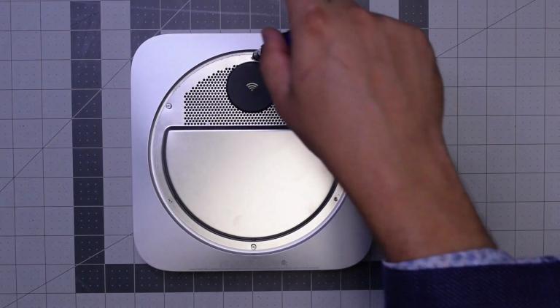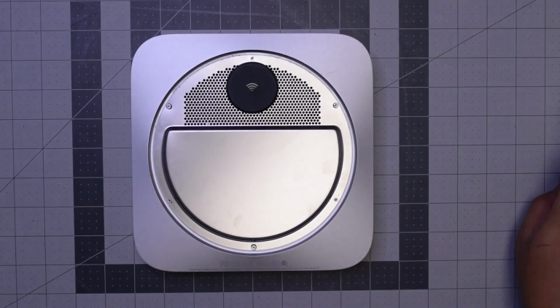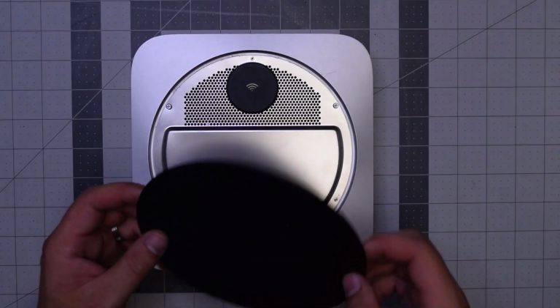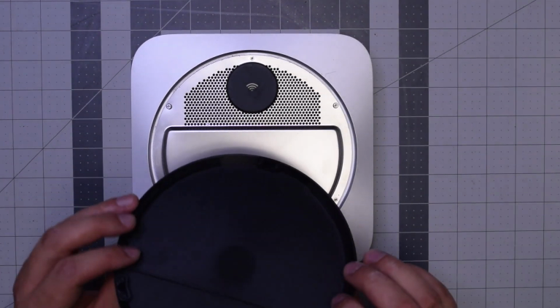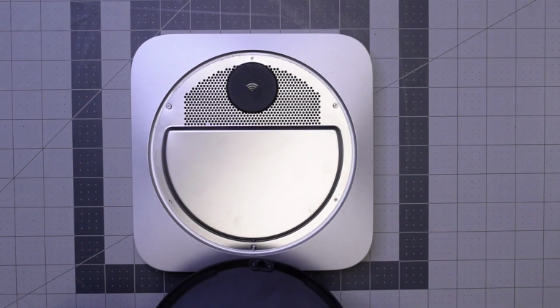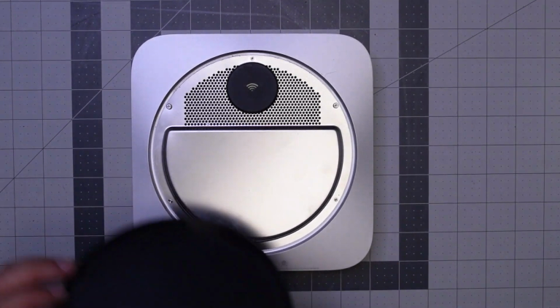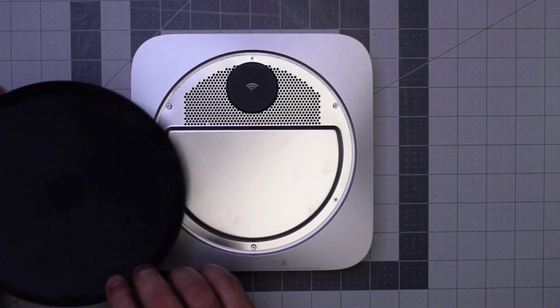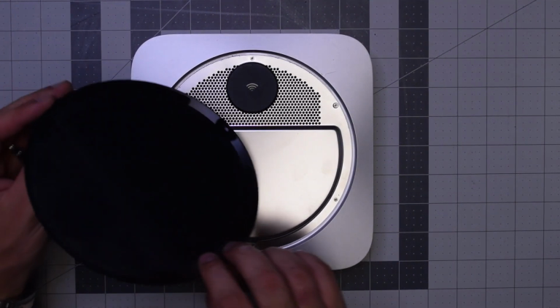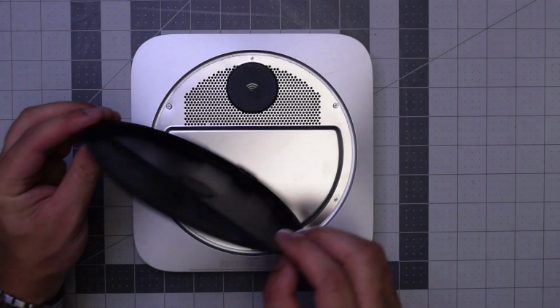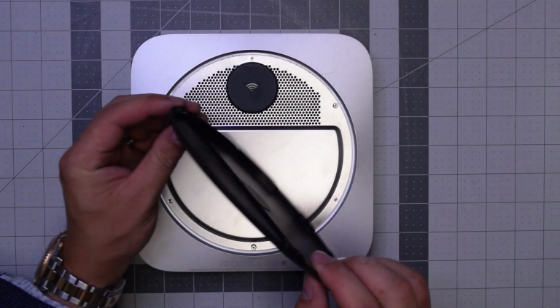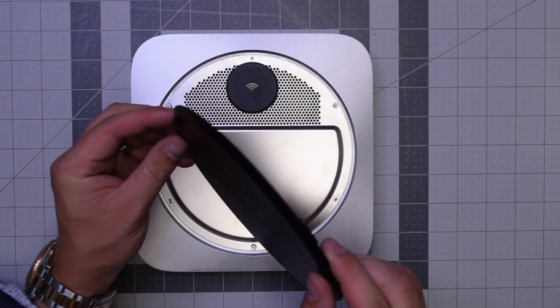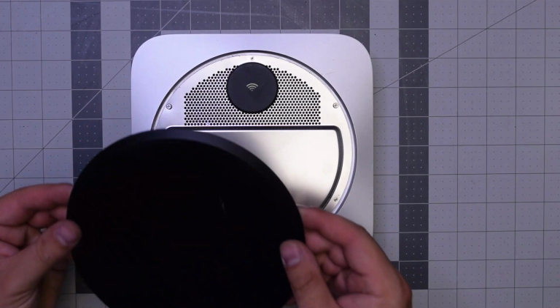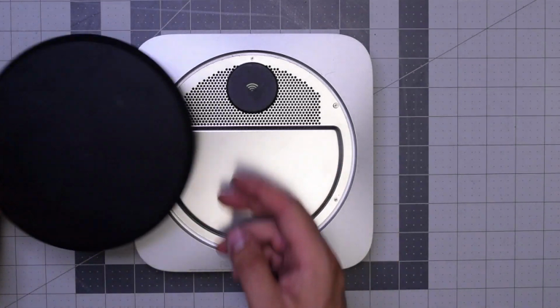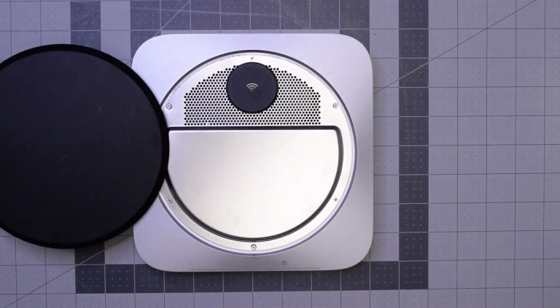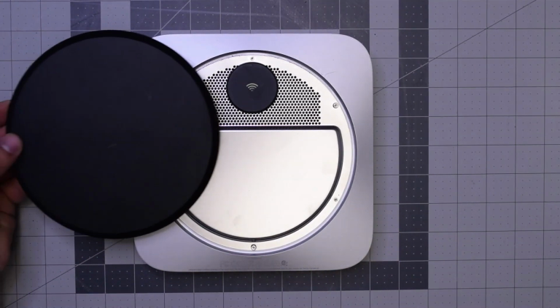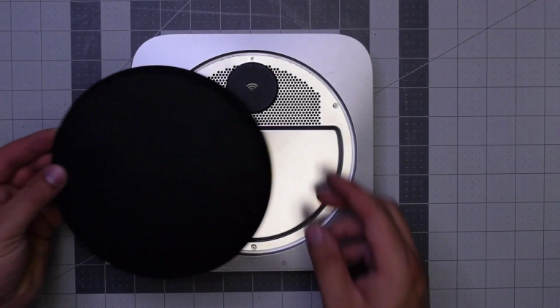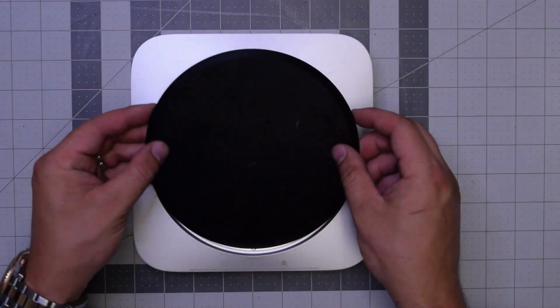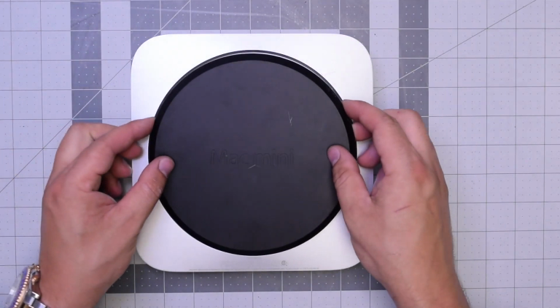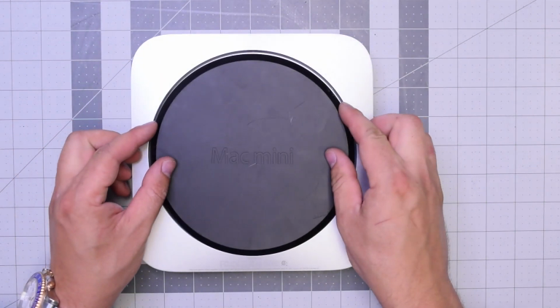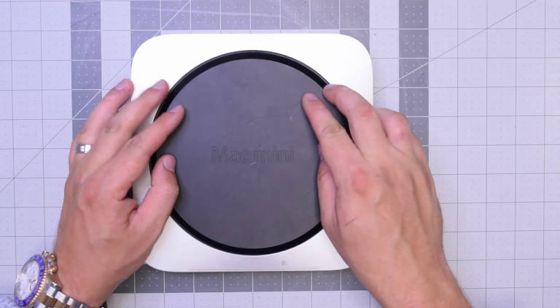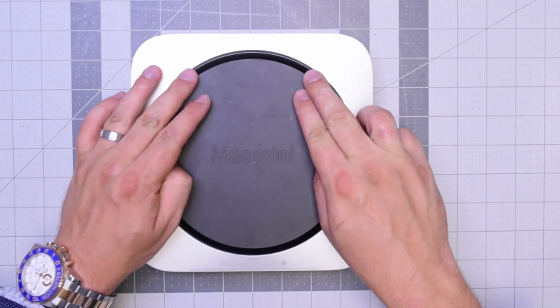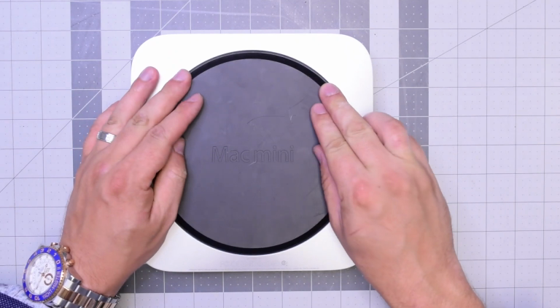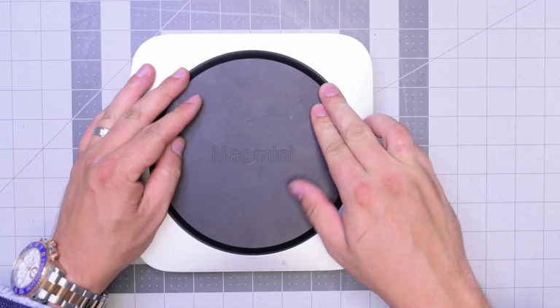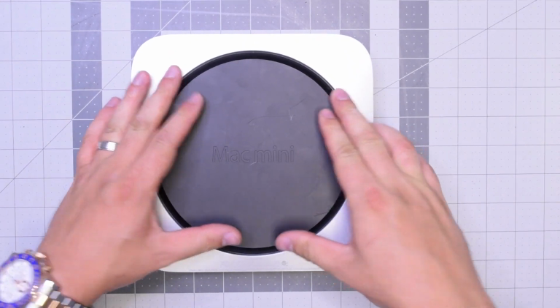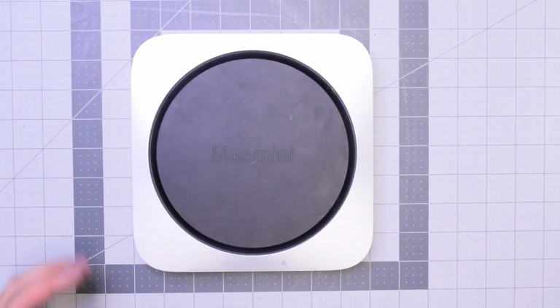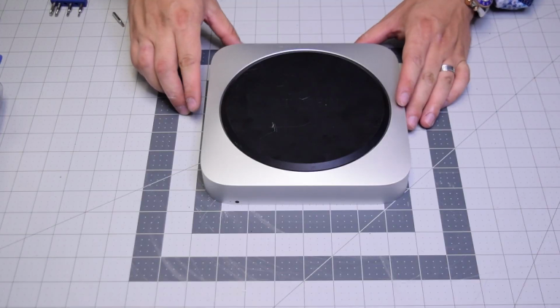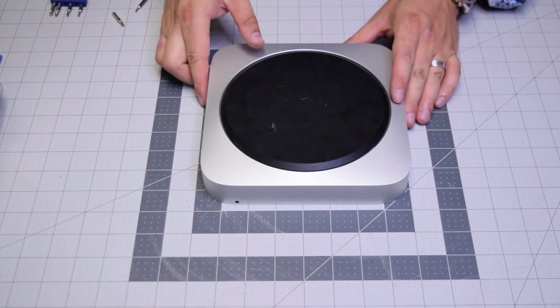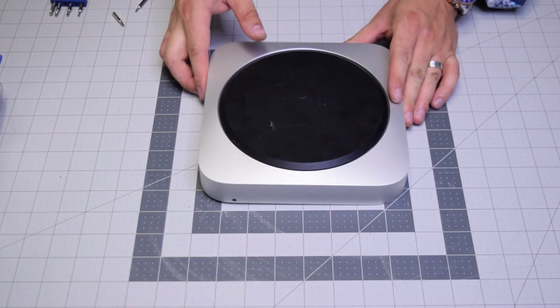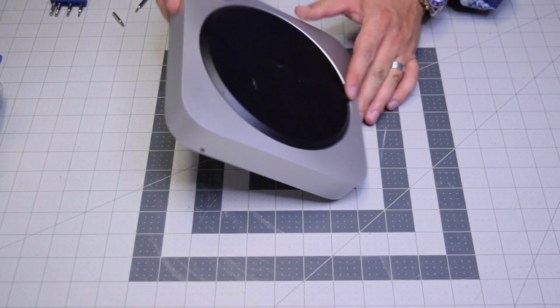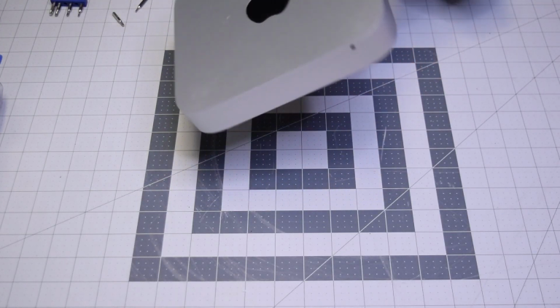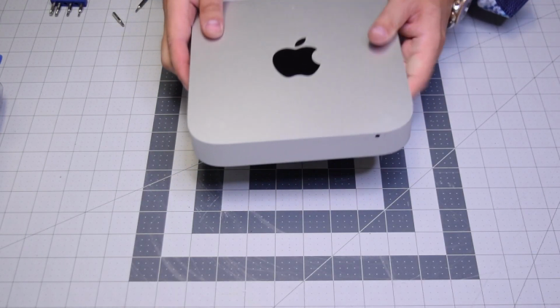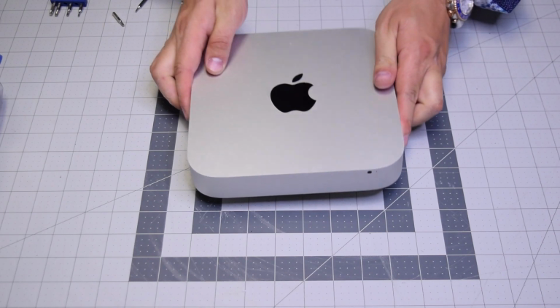With those connected we can go ahead and place back the cover. Make sure to align the cover holes with the longer TR6 screws, and then clip it into place. Now you can flip the unit back over and we're done.